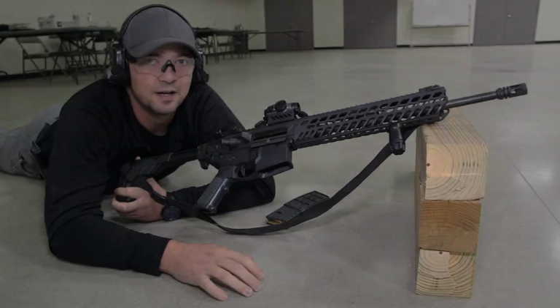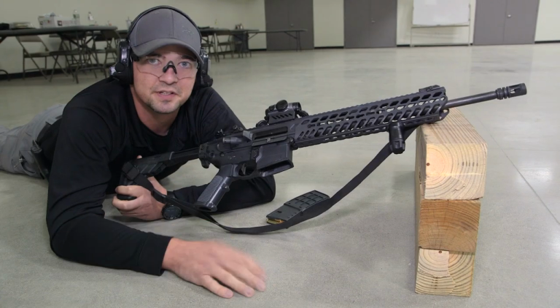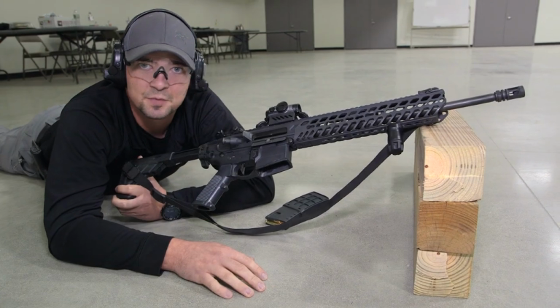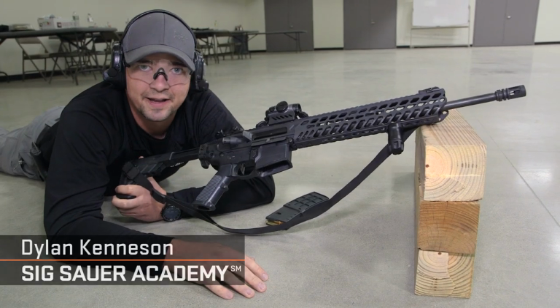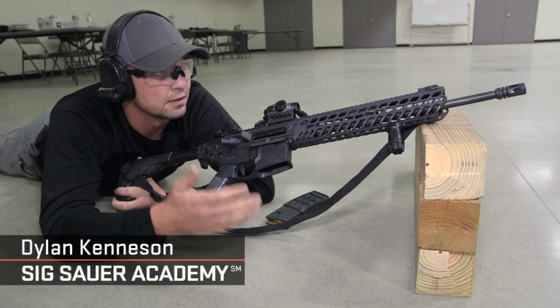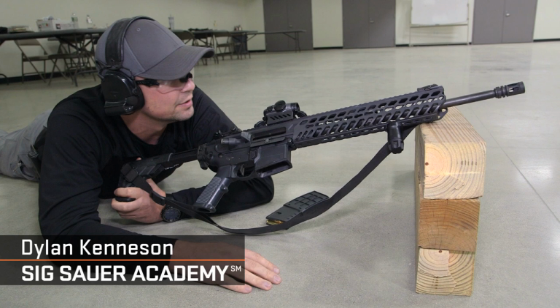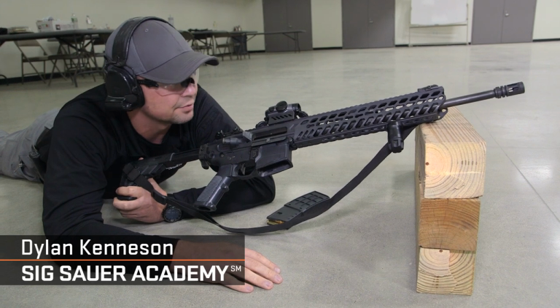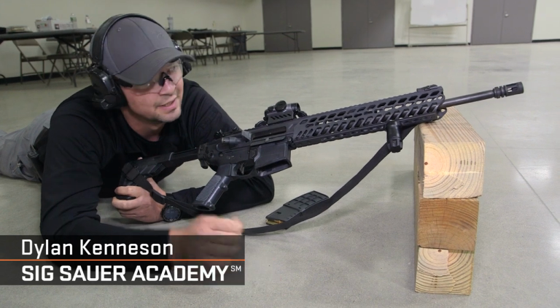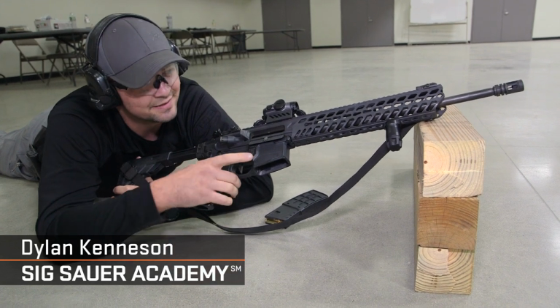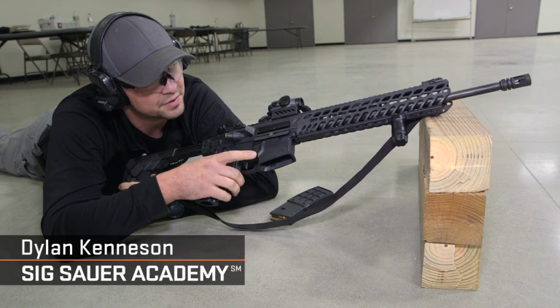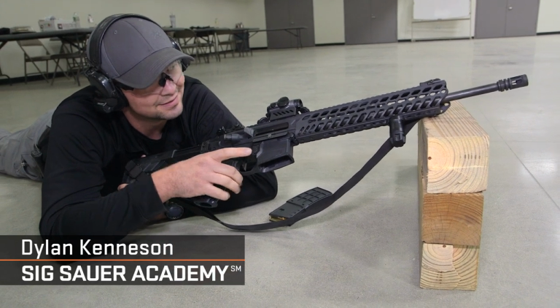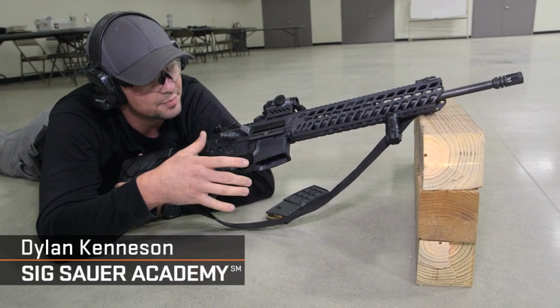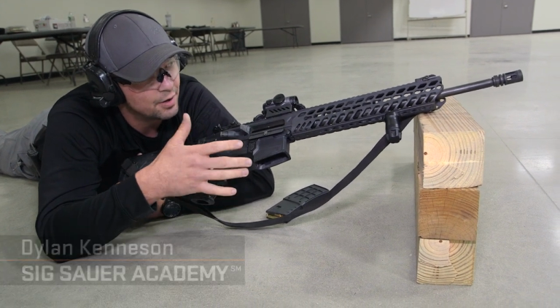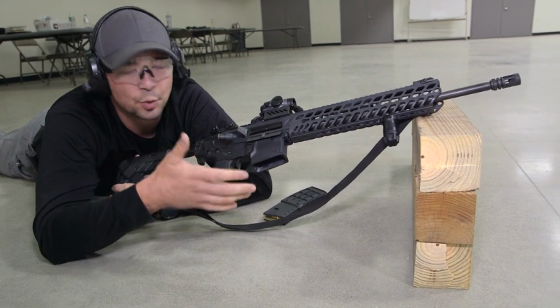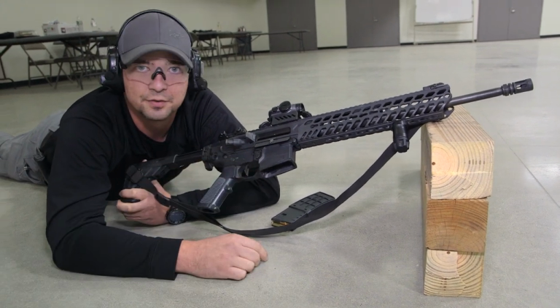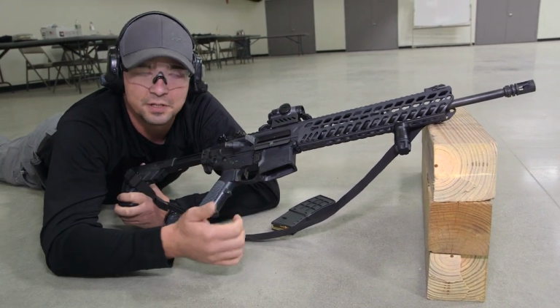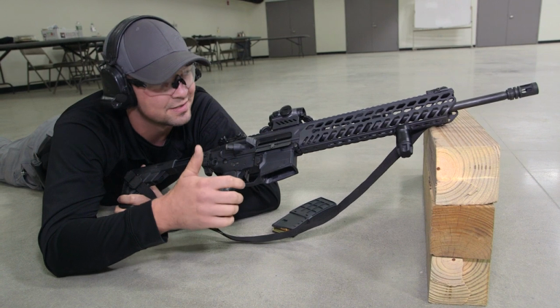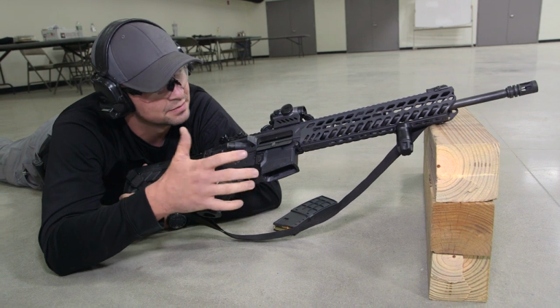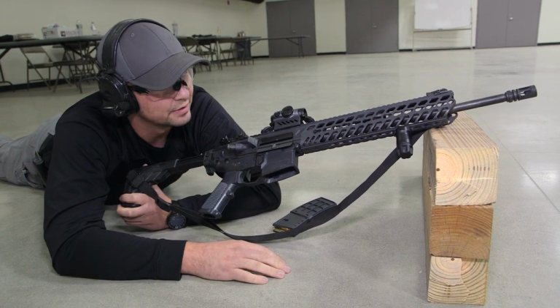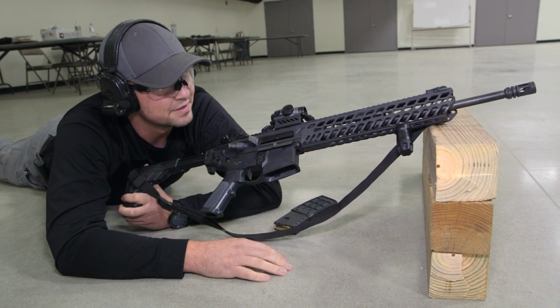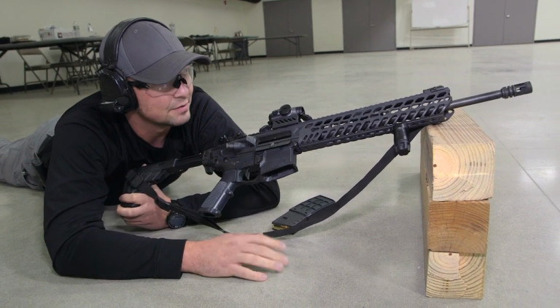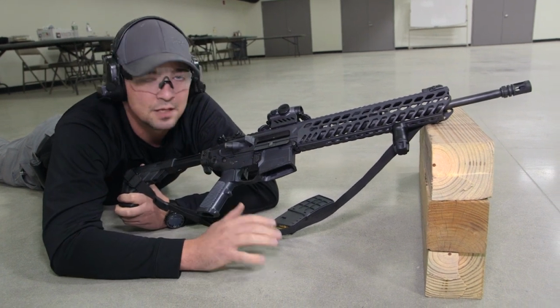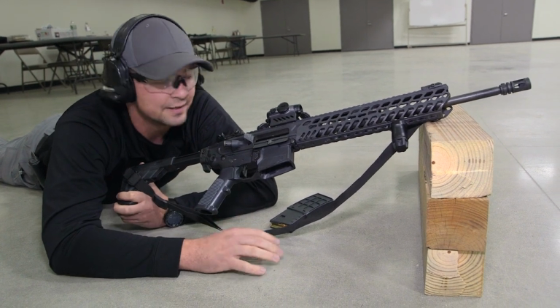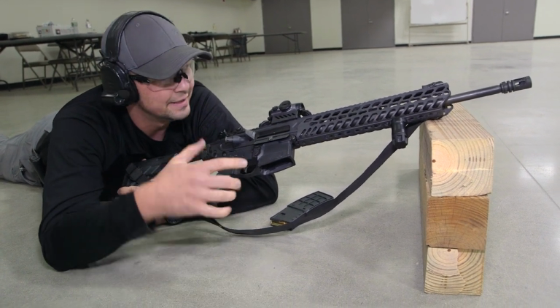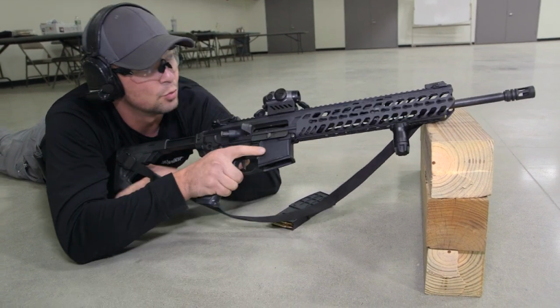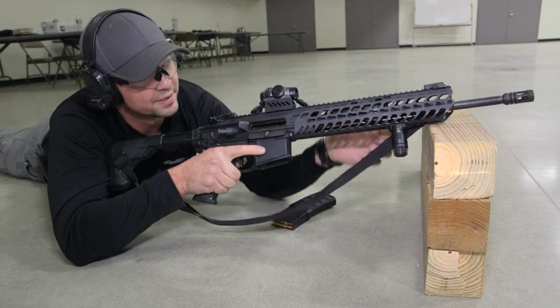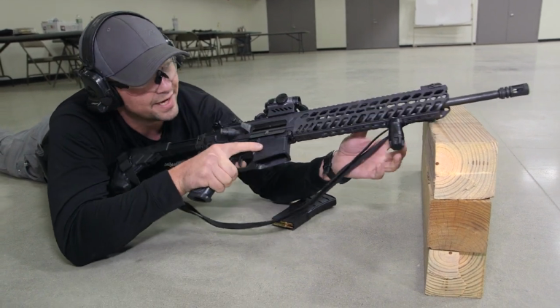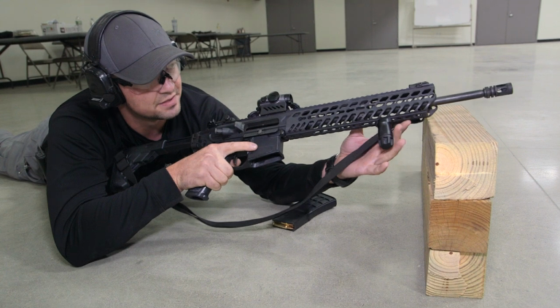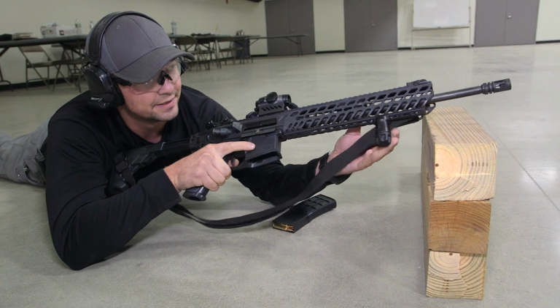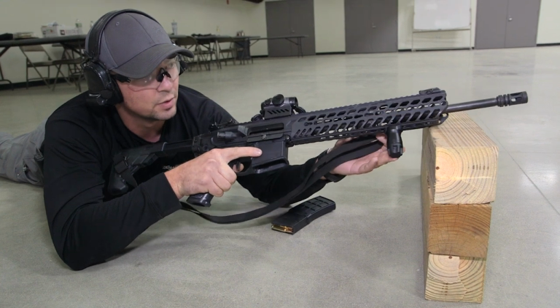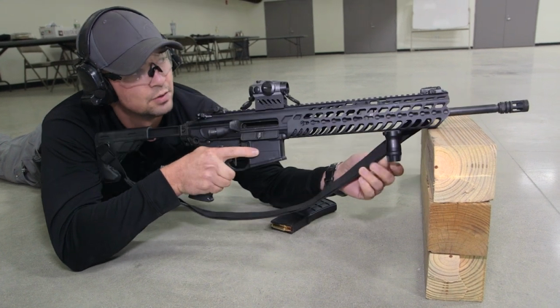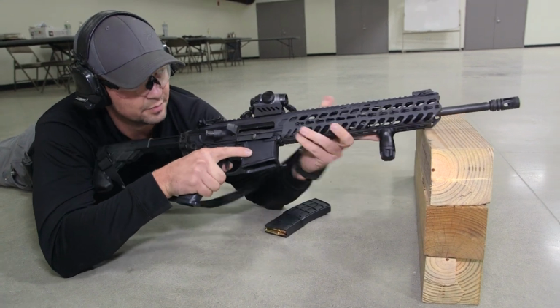Hi folks, Dylan Kennison from the Sig Sauer Academy here on our new indoor rifle range. Today I just want to talk a little bit about how we support the rifle during zeroing processes, or having to take a more stable shot, and more importantly where we actually rest the barrel, and on what we rest the barrel.